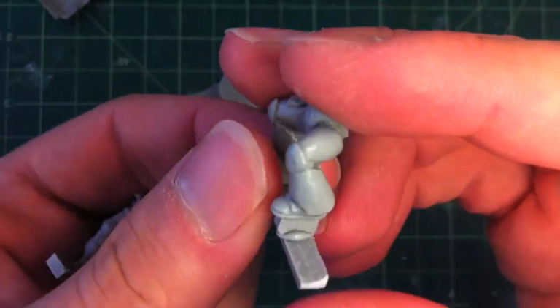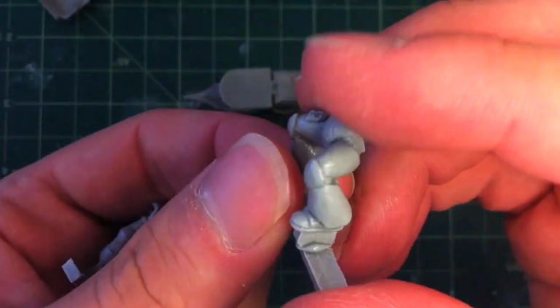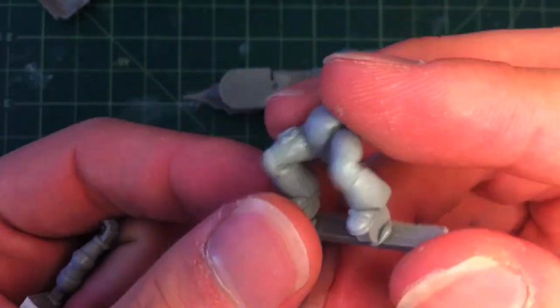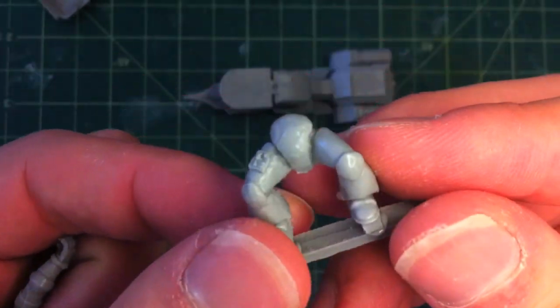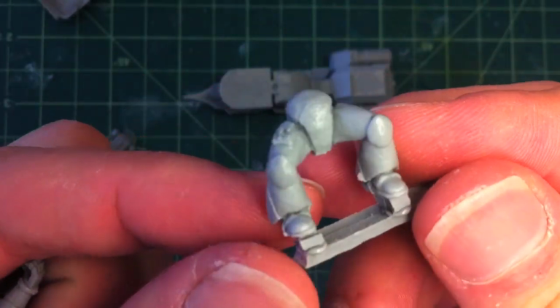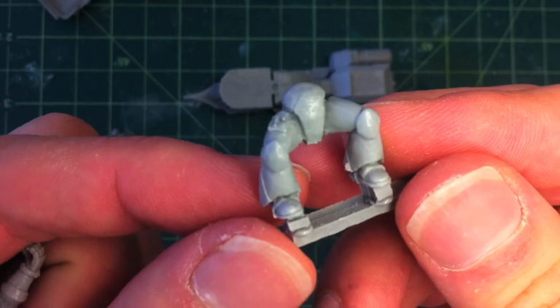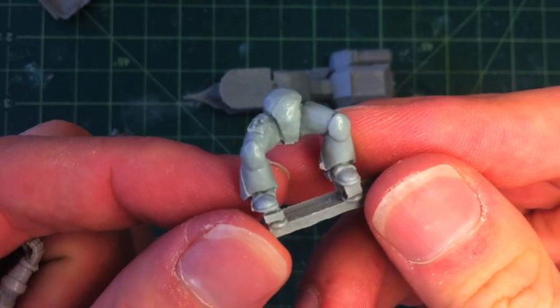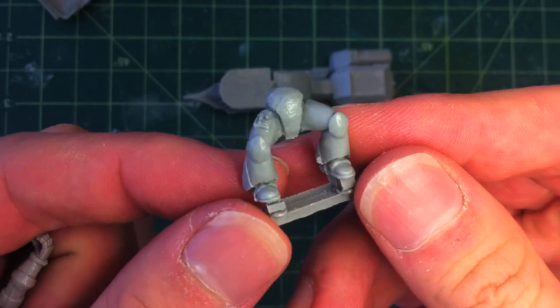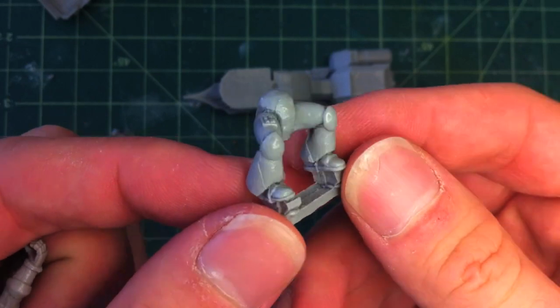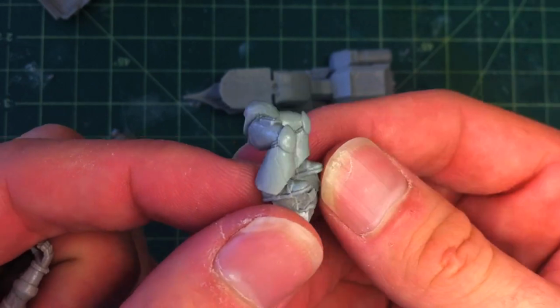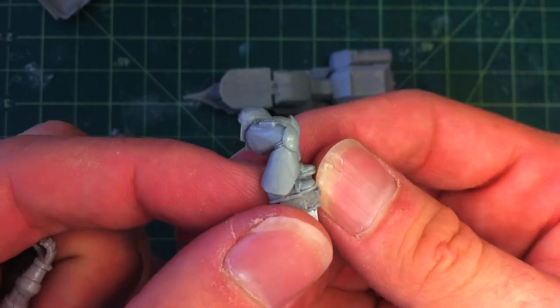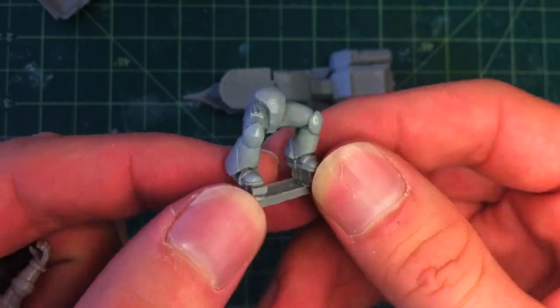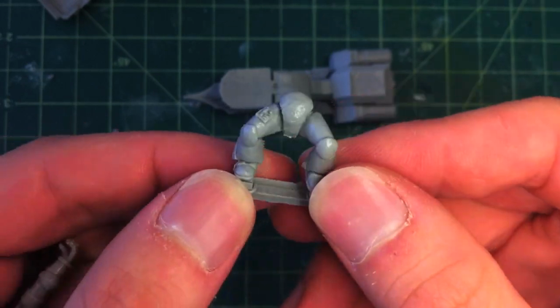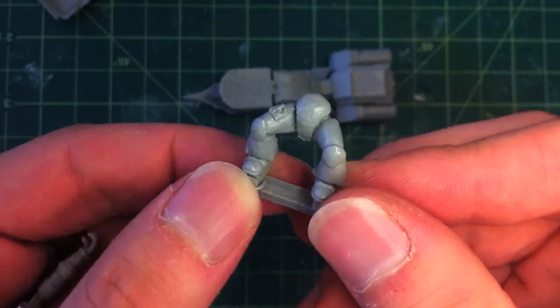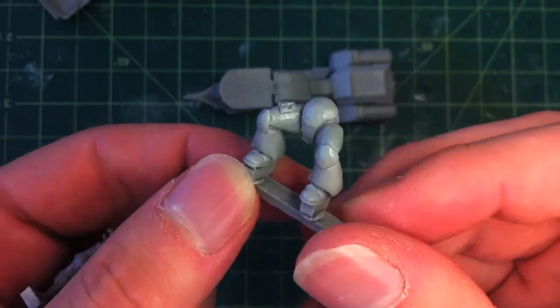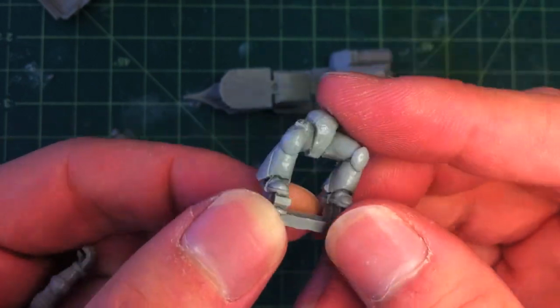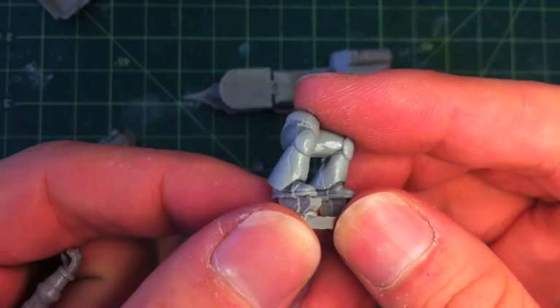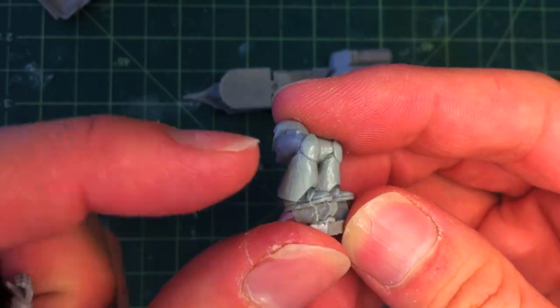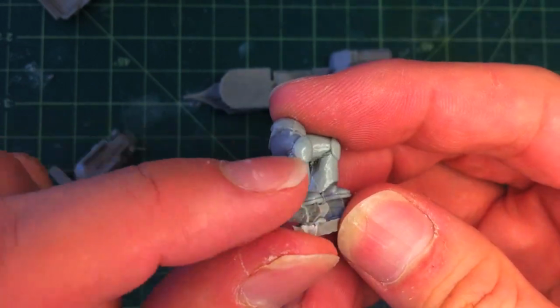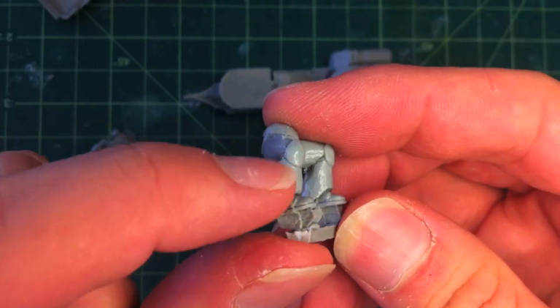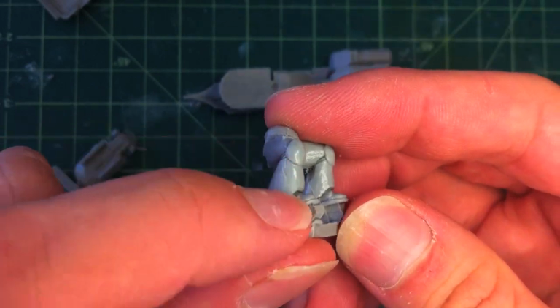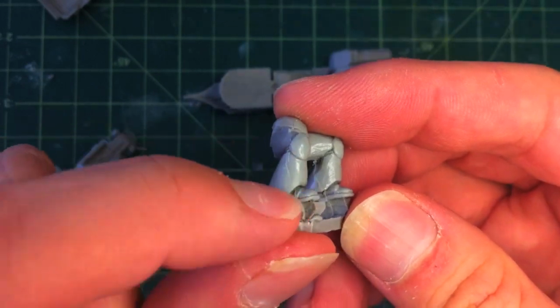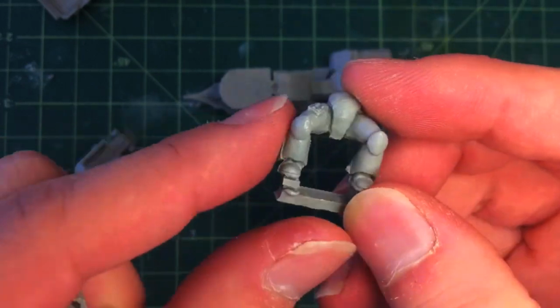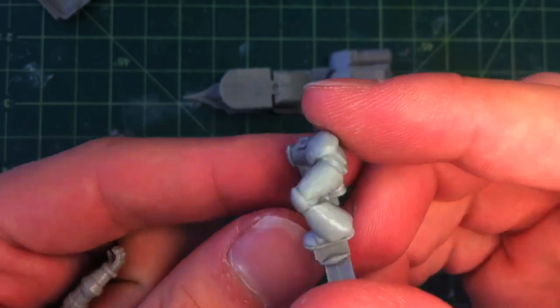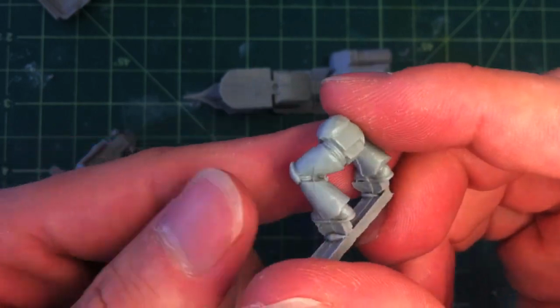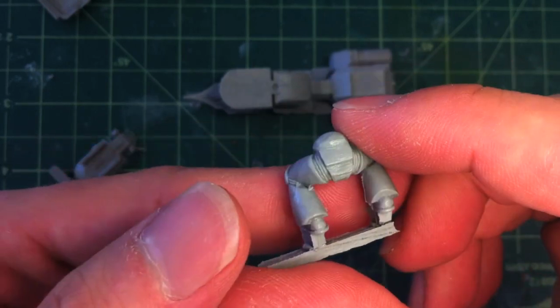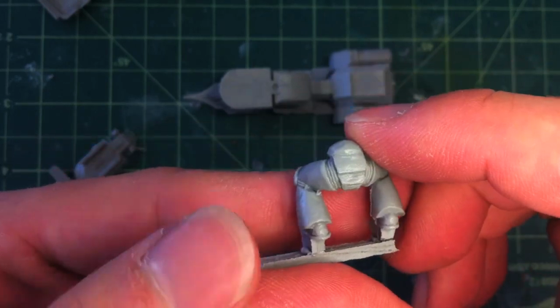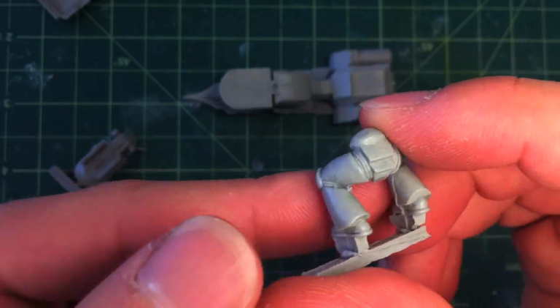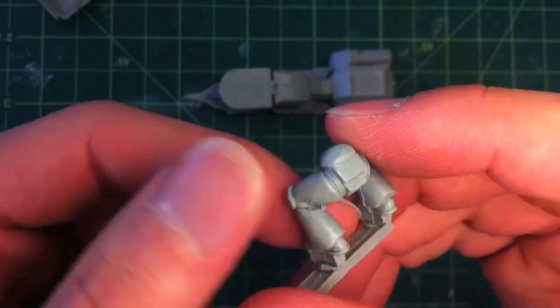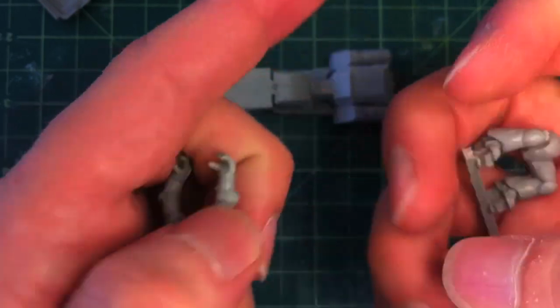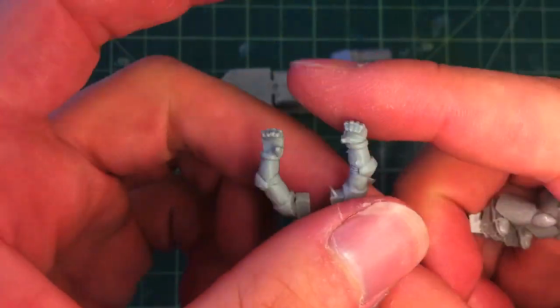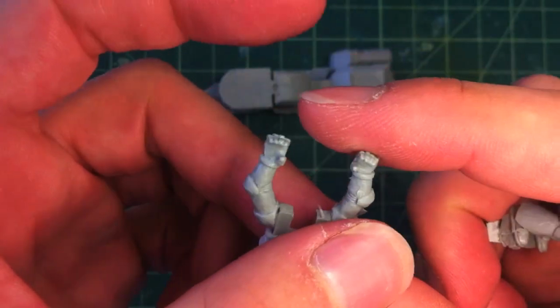And then we've got the rider's legs, which is just typical Marine style rider's legs that need a good wash — covered in mold release — and have a couple of lines down the side and mold lines on the back there.